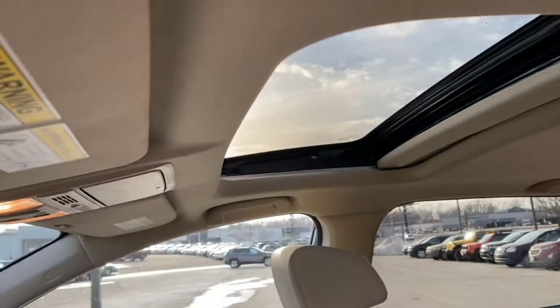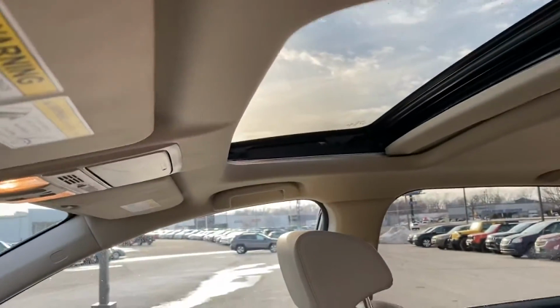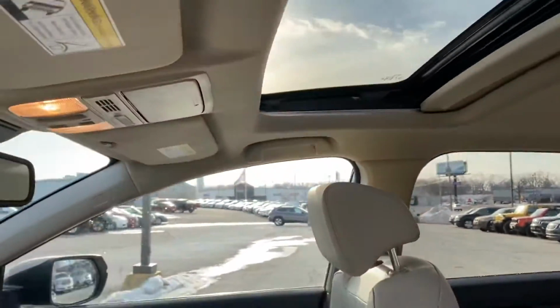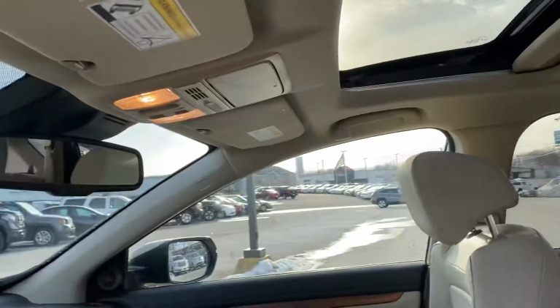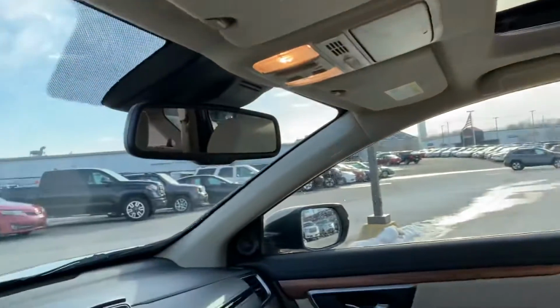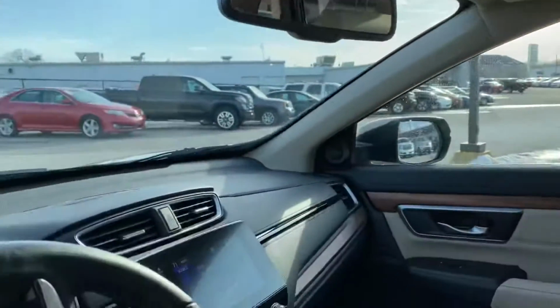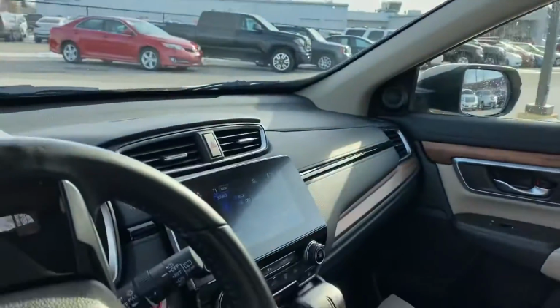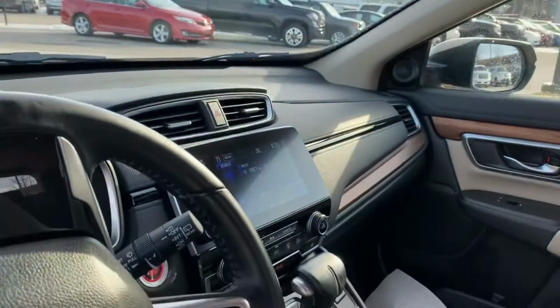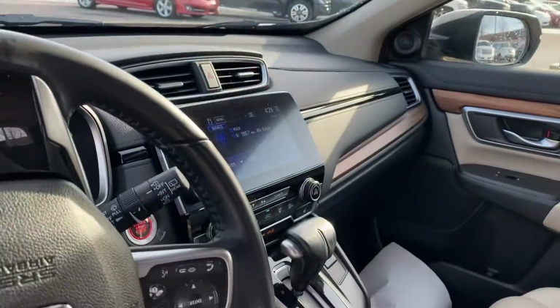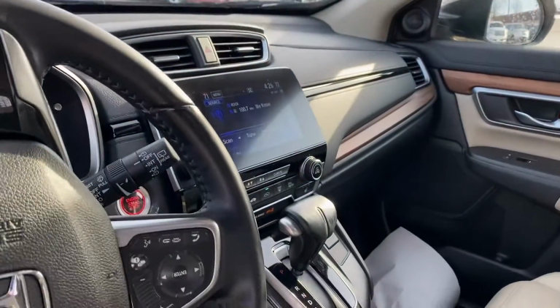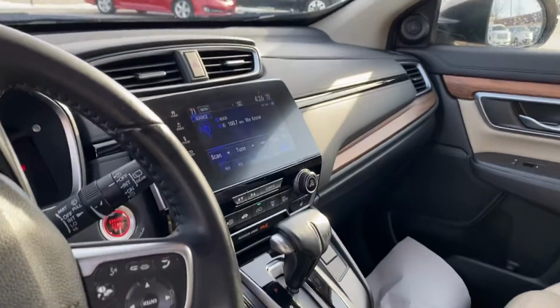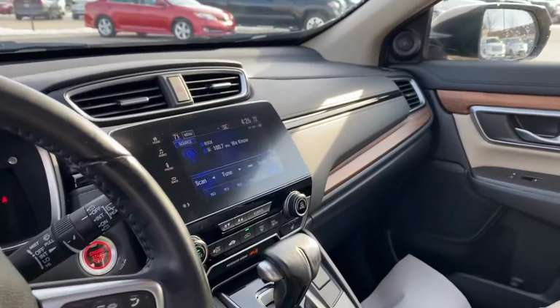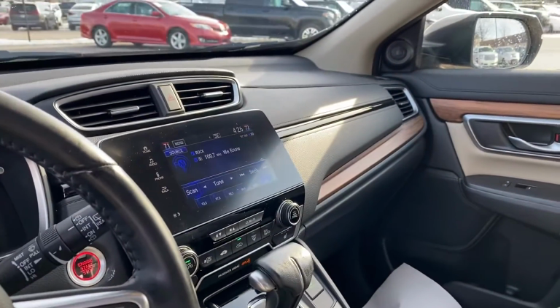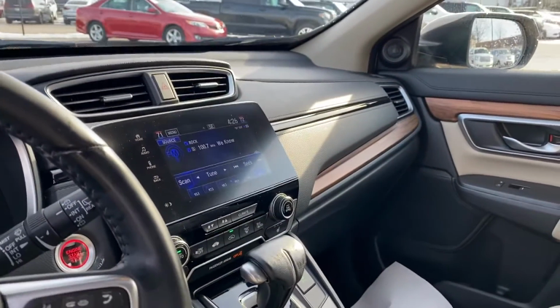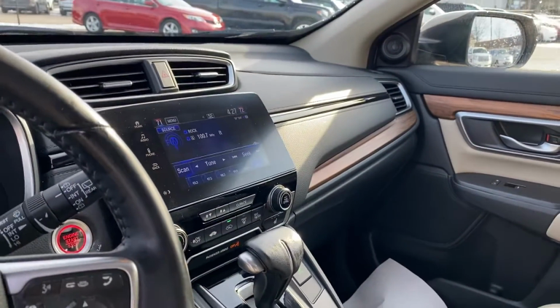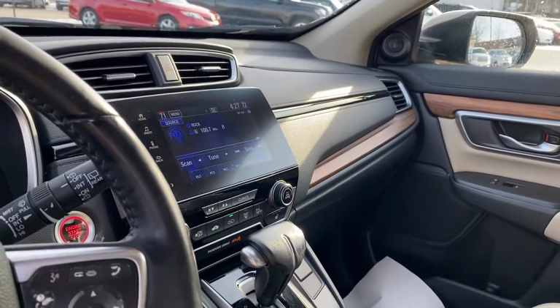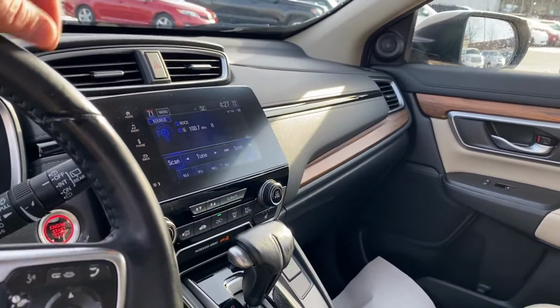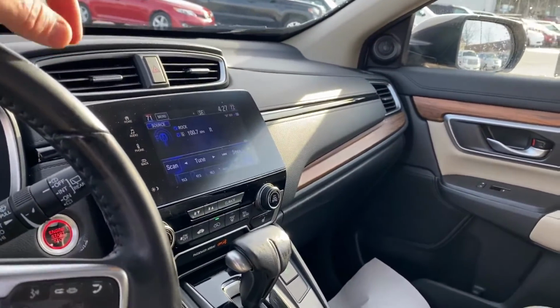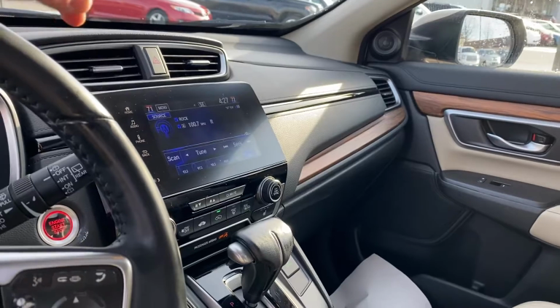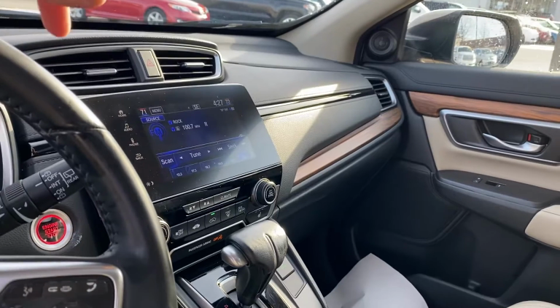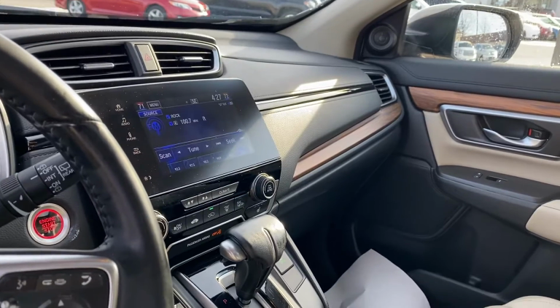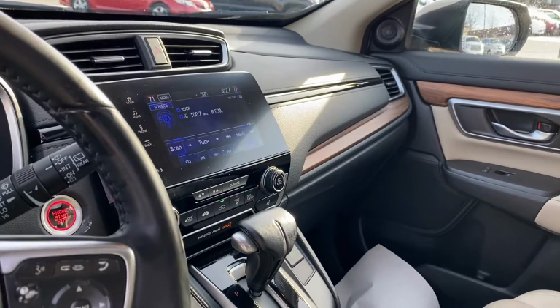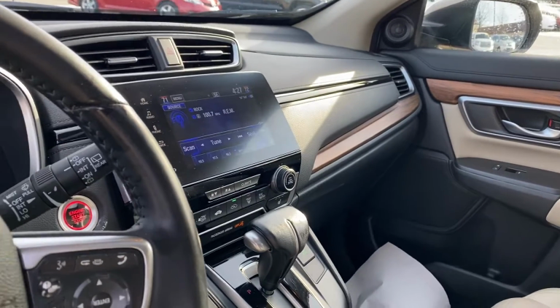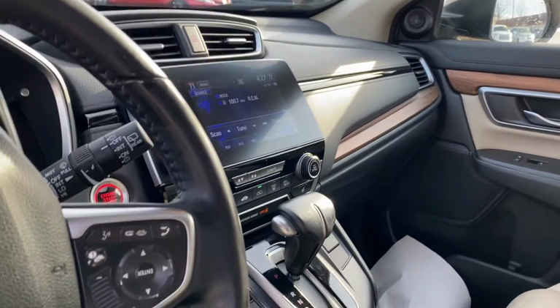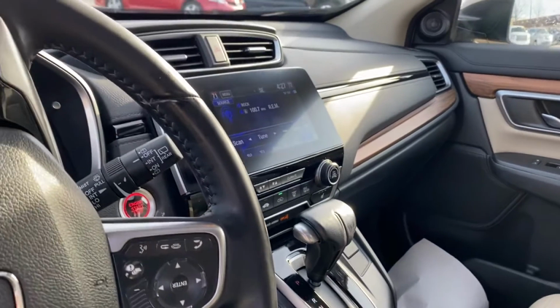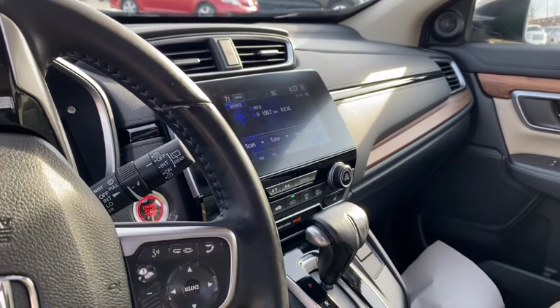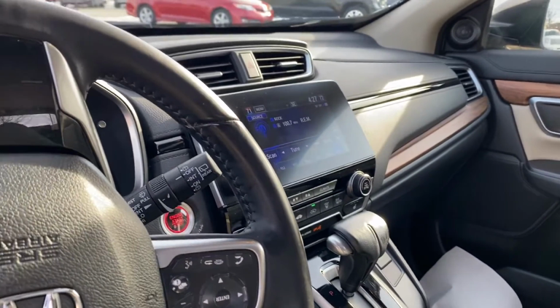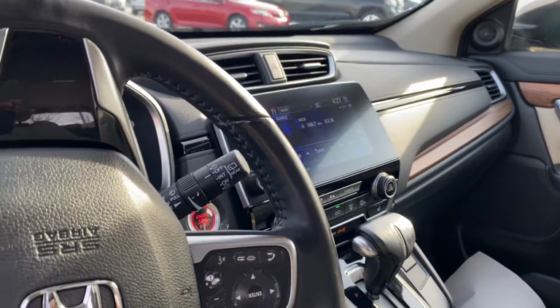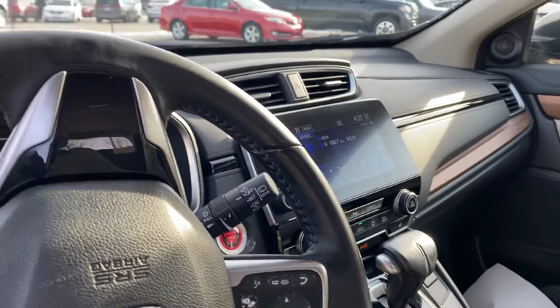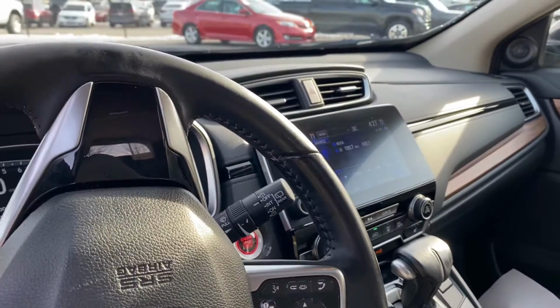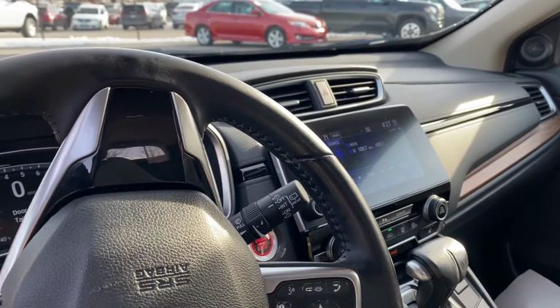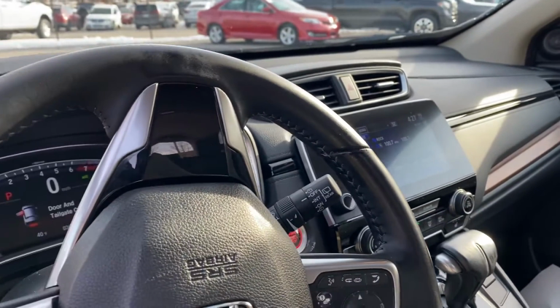It does have a sunroof in there, and I believe it has Apple CarPlay and Android Auto — I'll check that later to make sure. It's also got dual climate control.